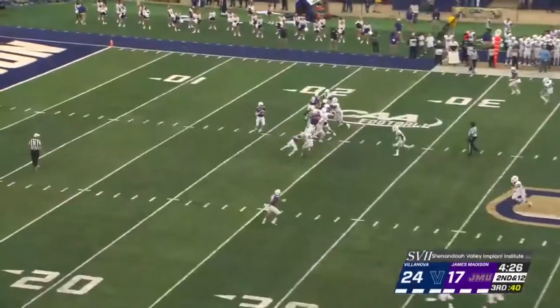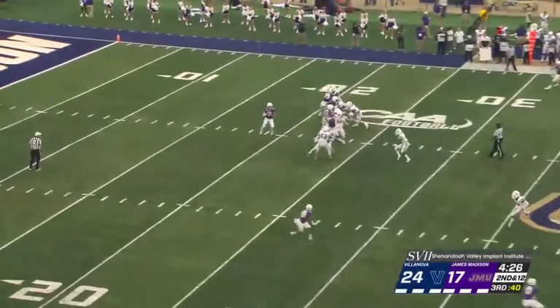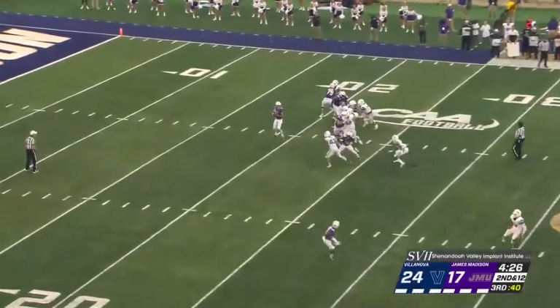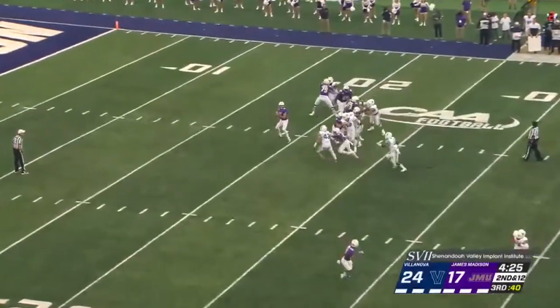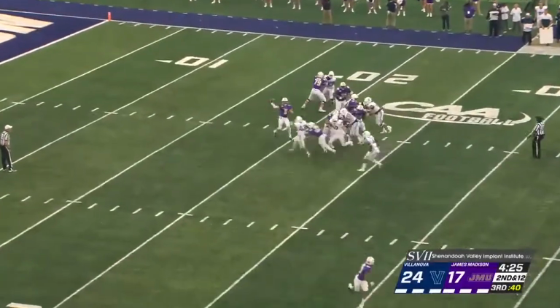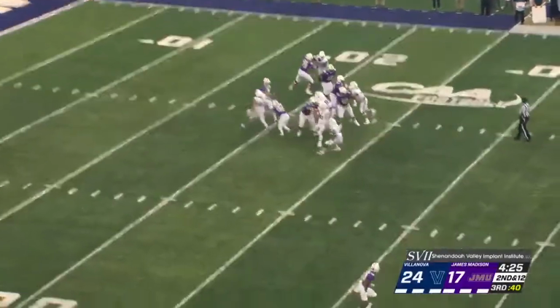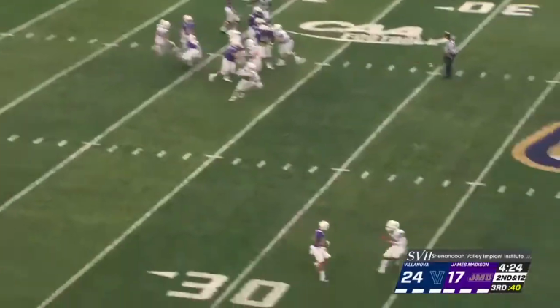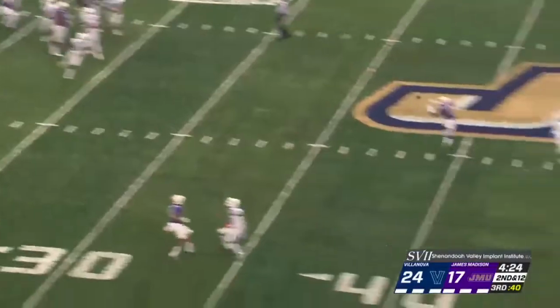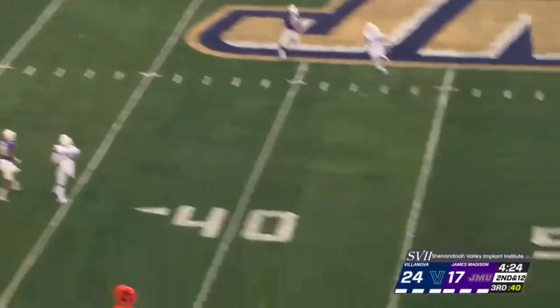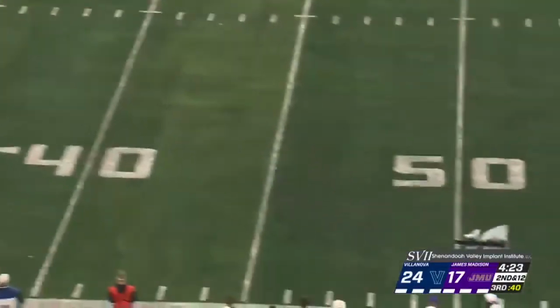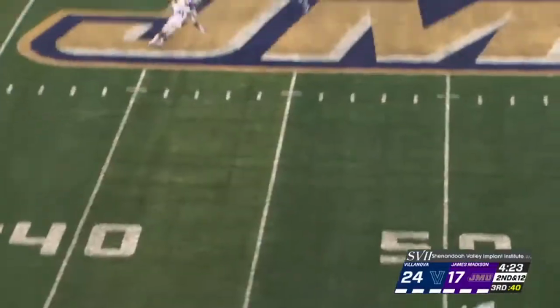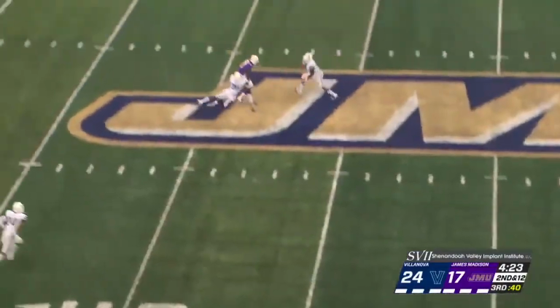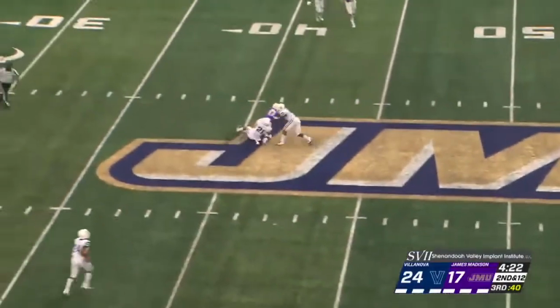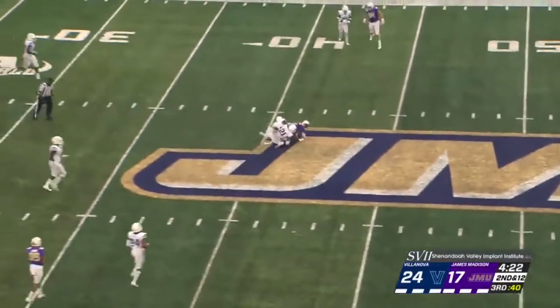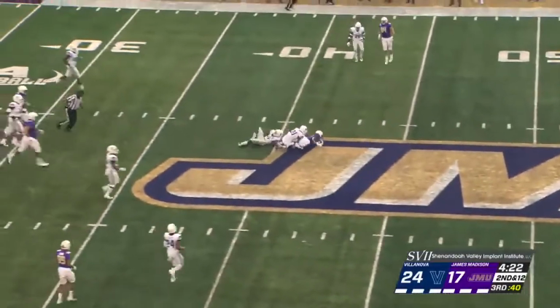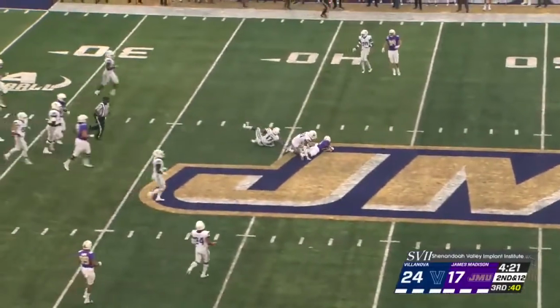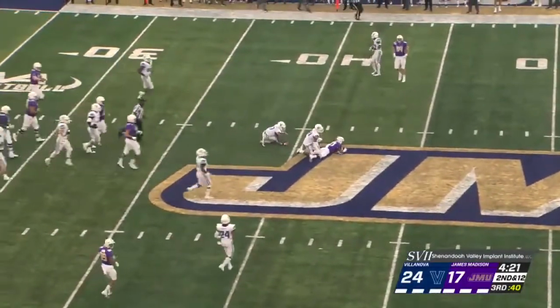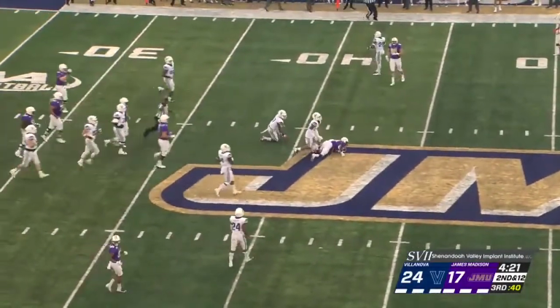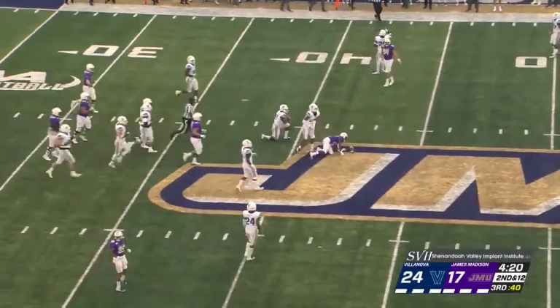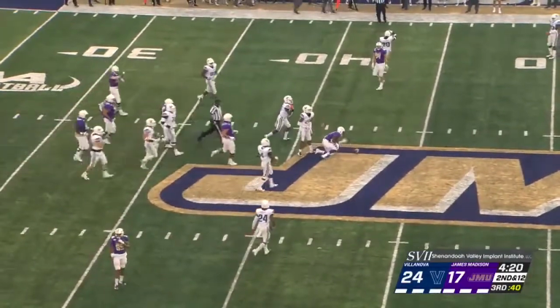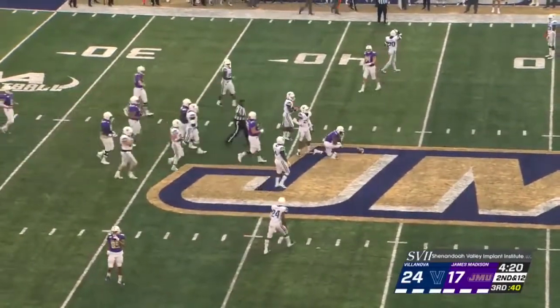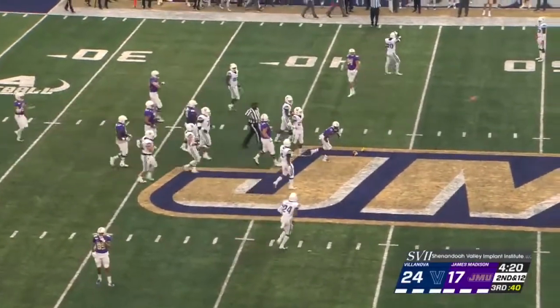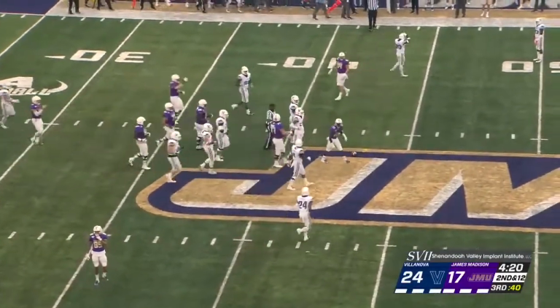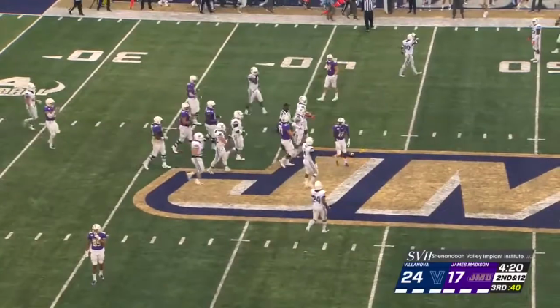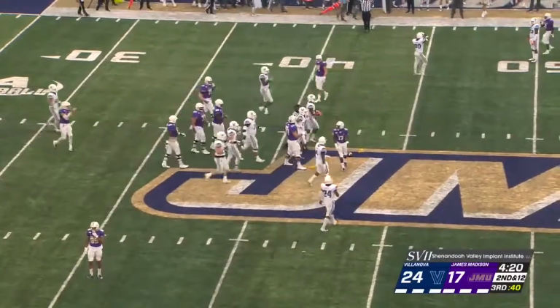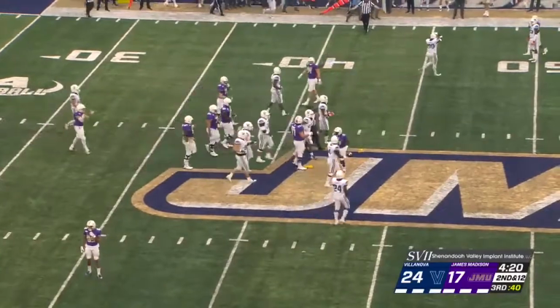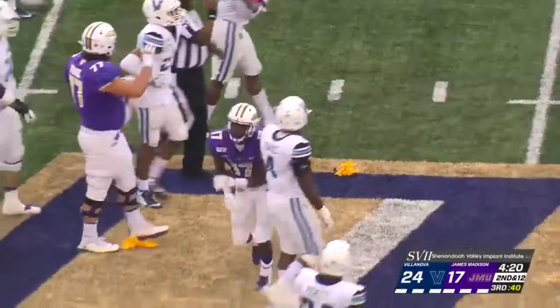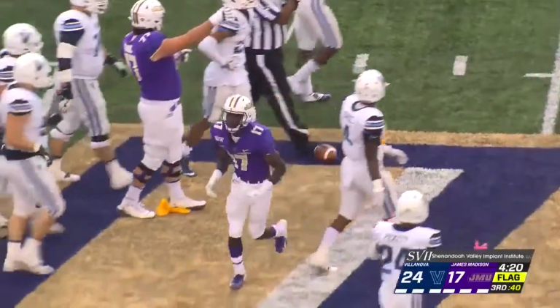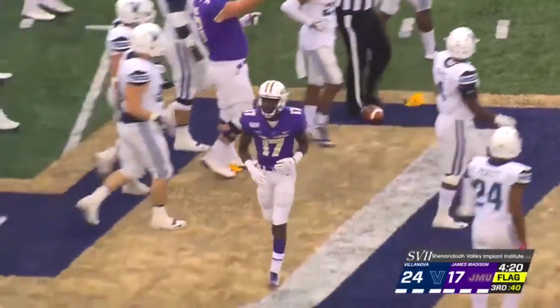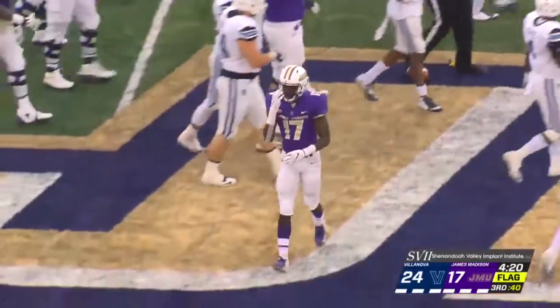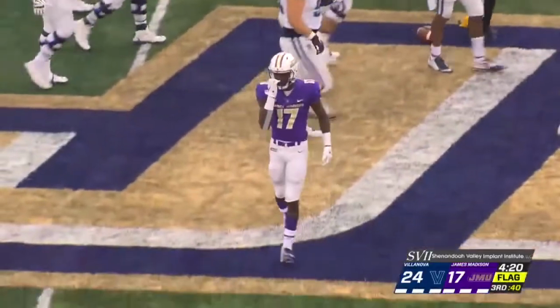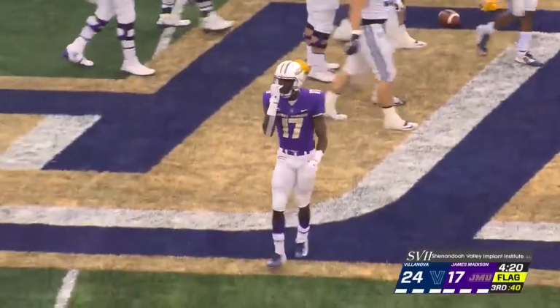DiNucci pumps, looks, throws, and he's got Kendall Dean. Watches it come in, and Dean picks up the first down. And flags come in from all over the neighborhood.